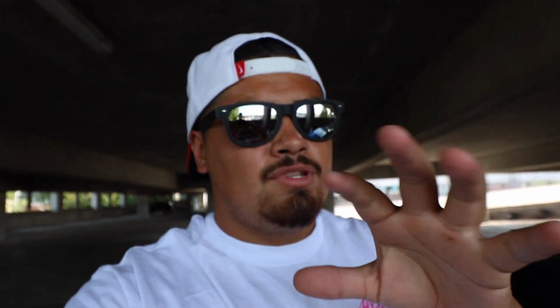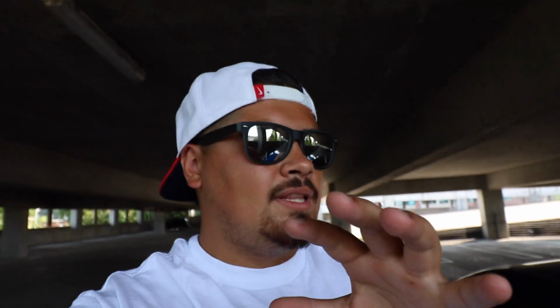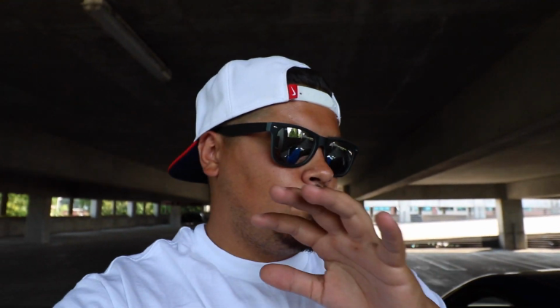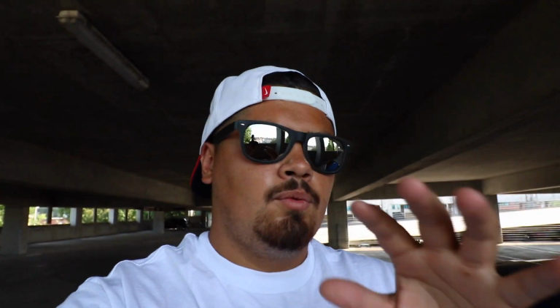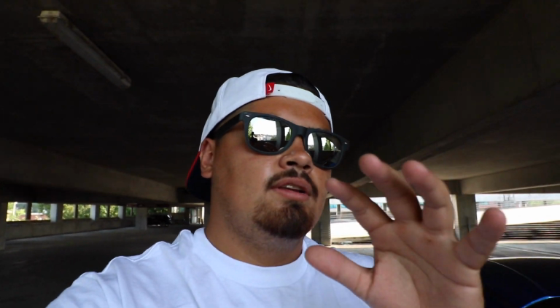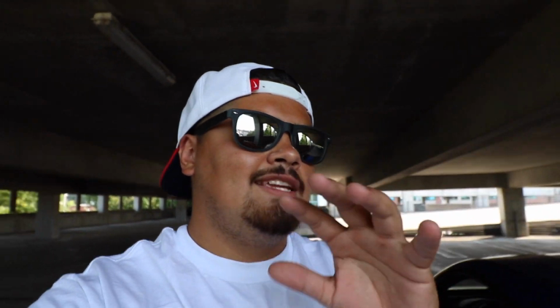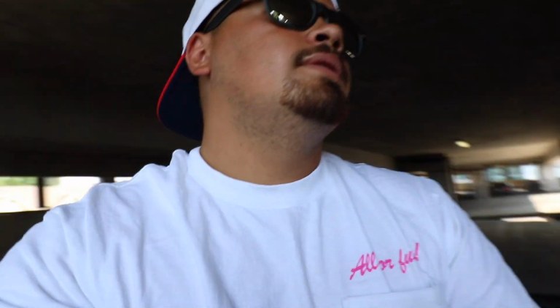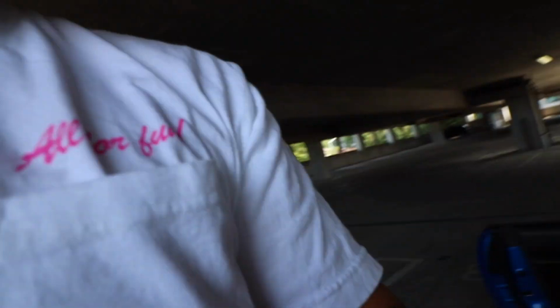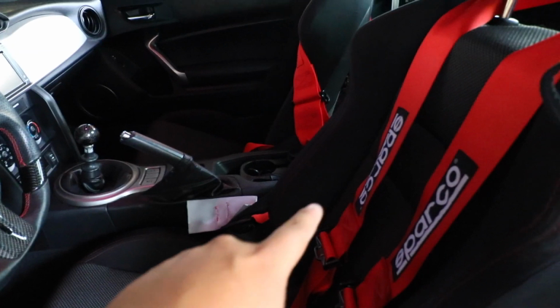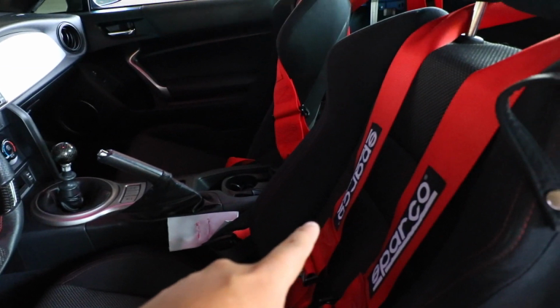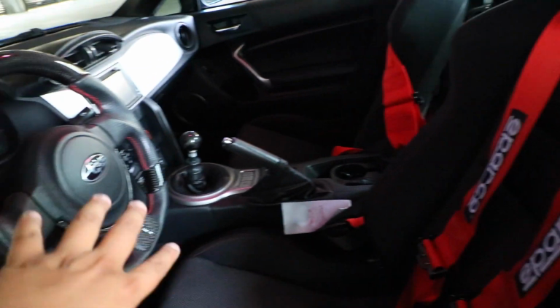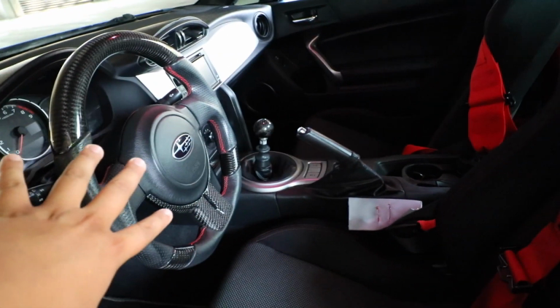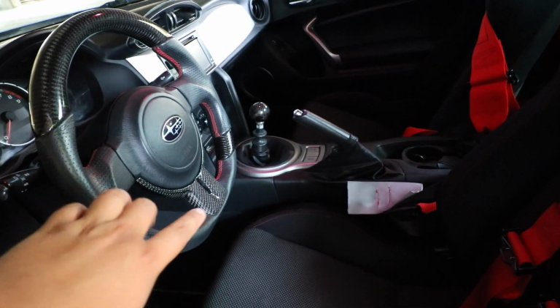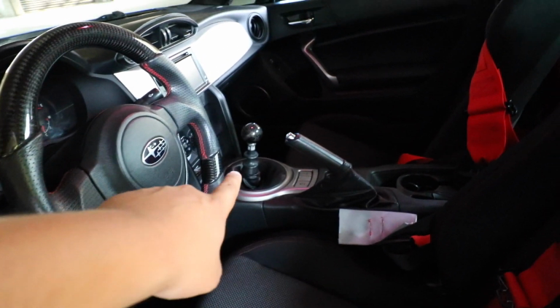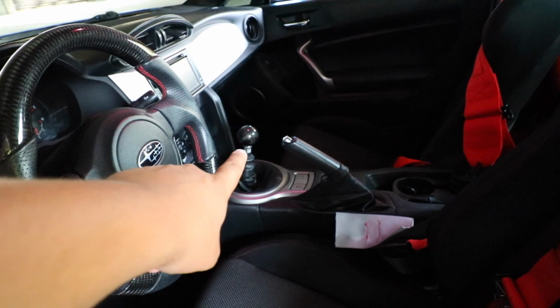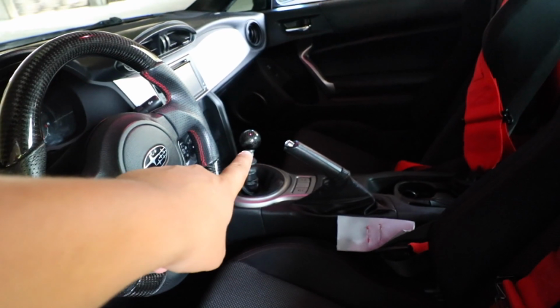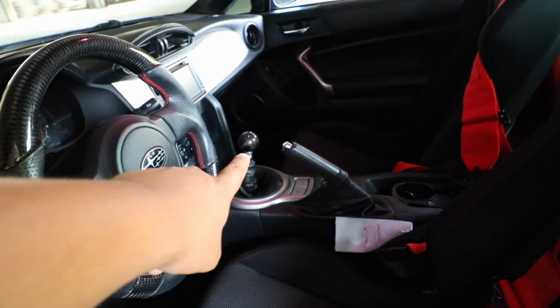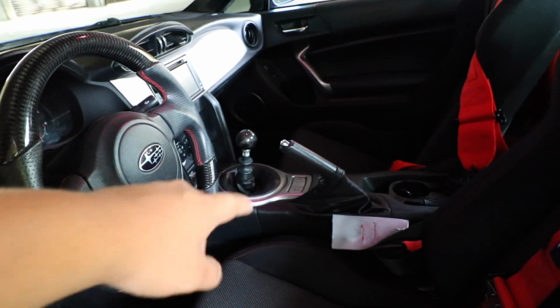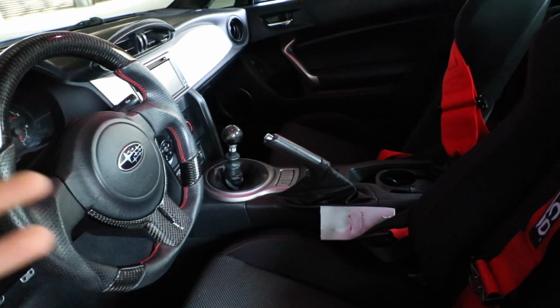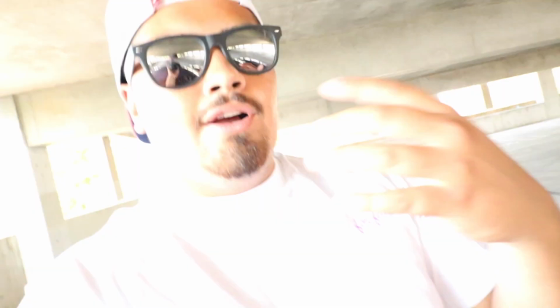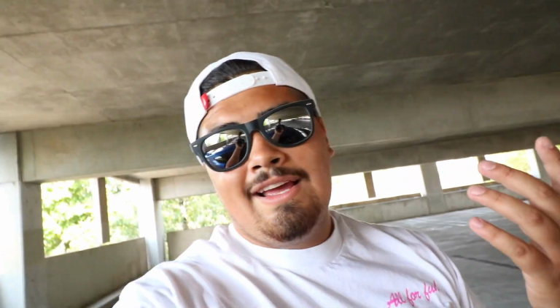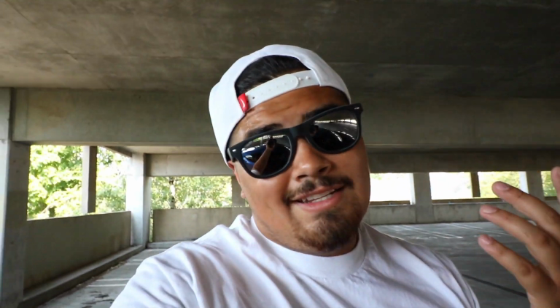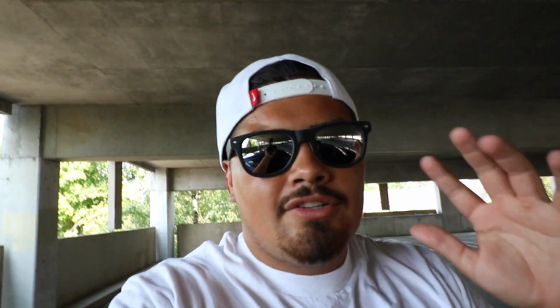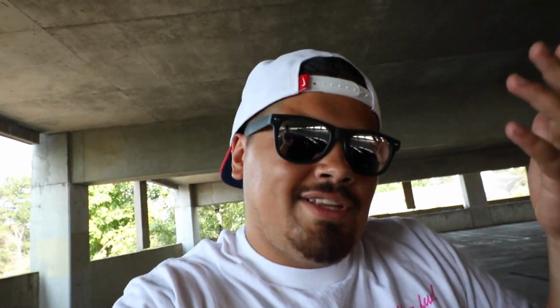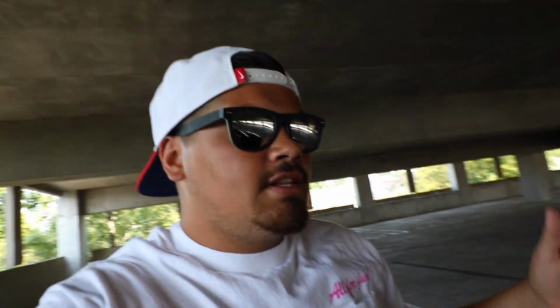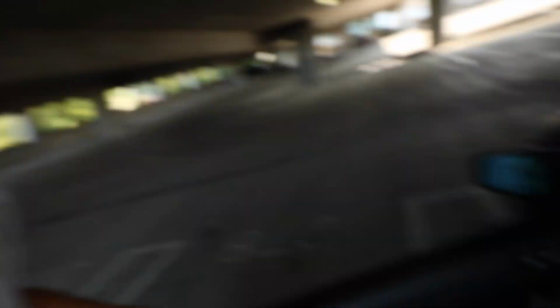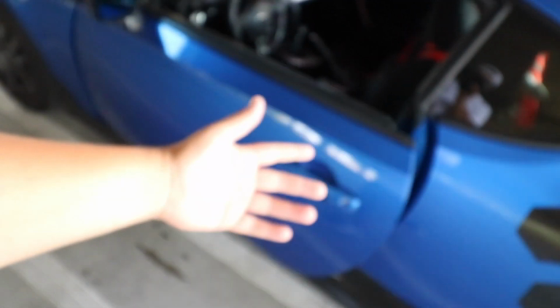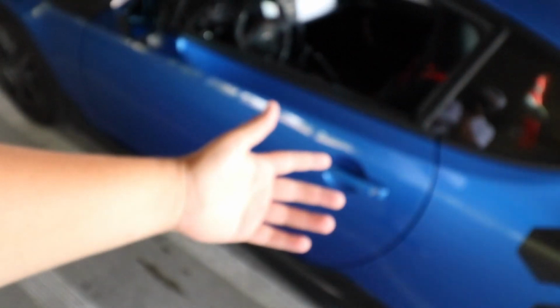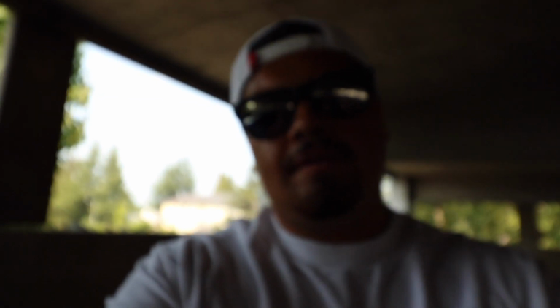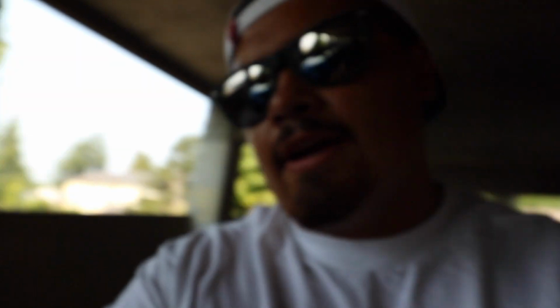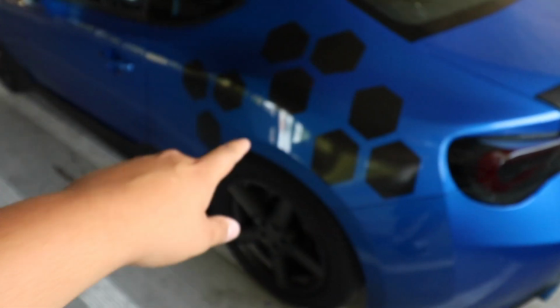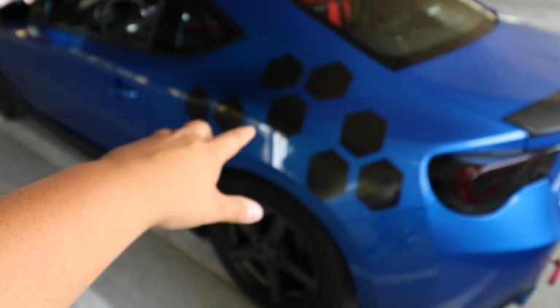Other than the harnesses and the steering wheel, I also have an aftermarket shift knob. That's basically it for the interior, so let's move on to the back.